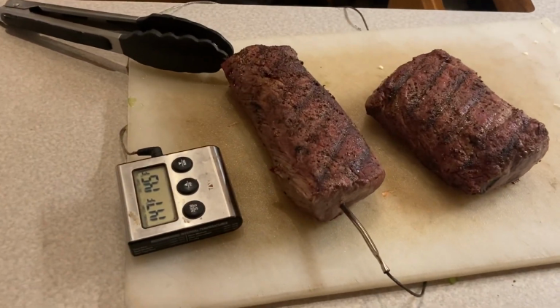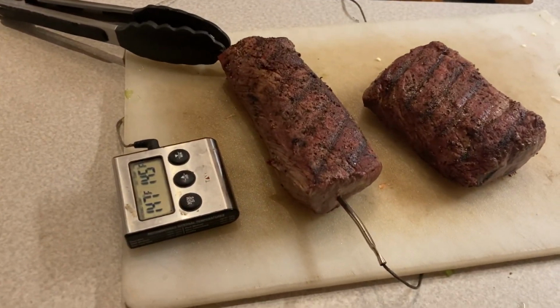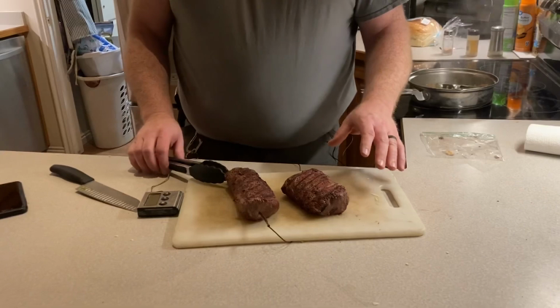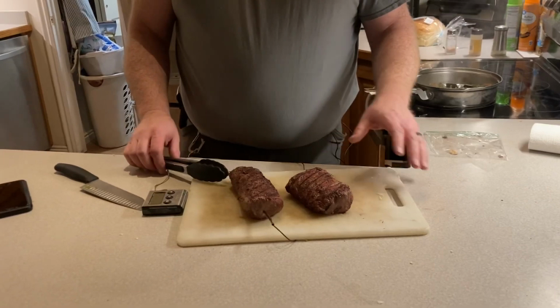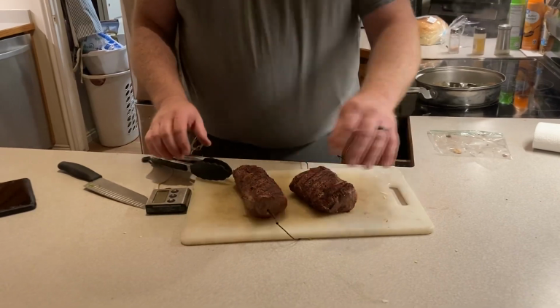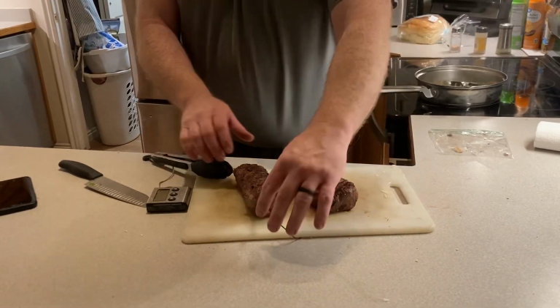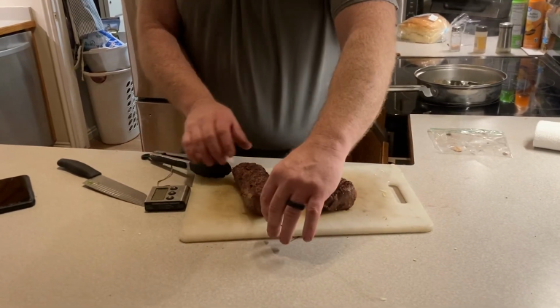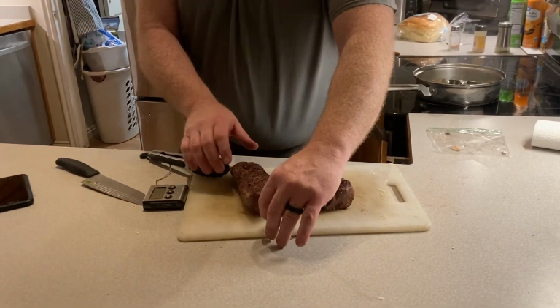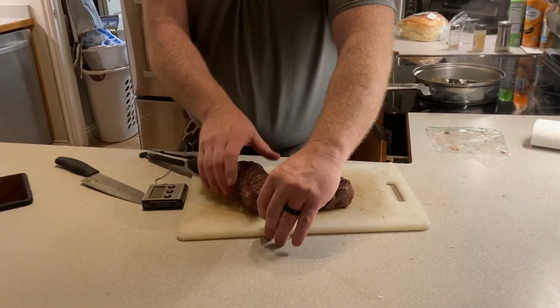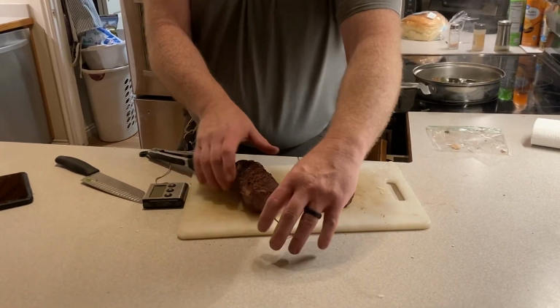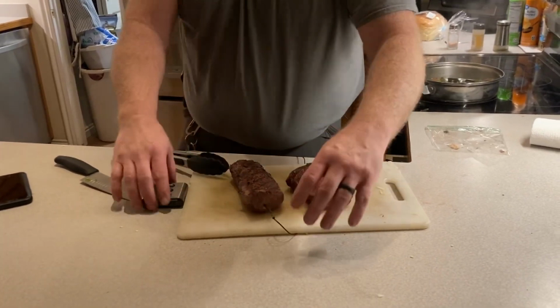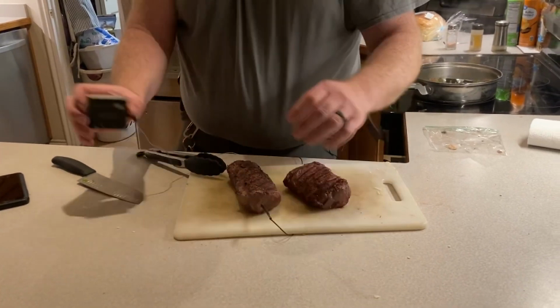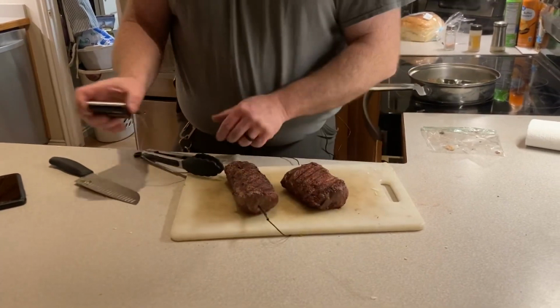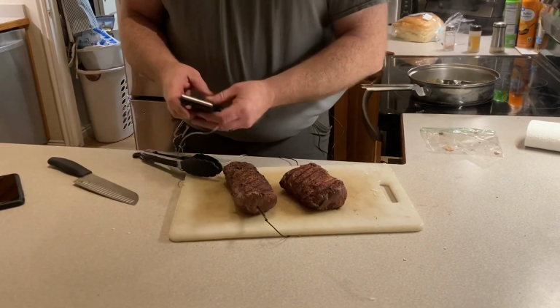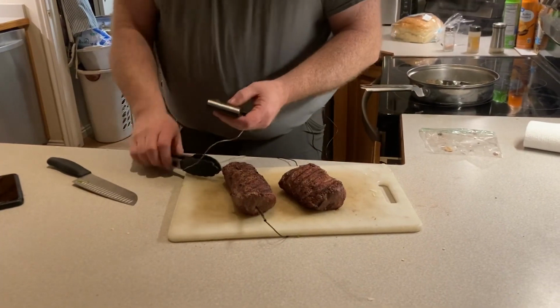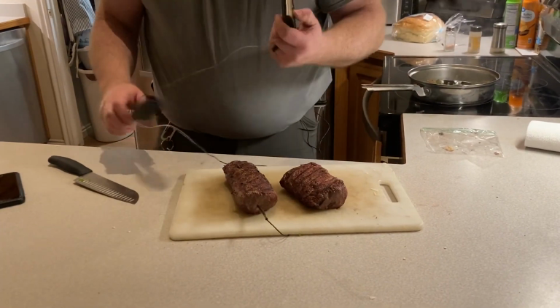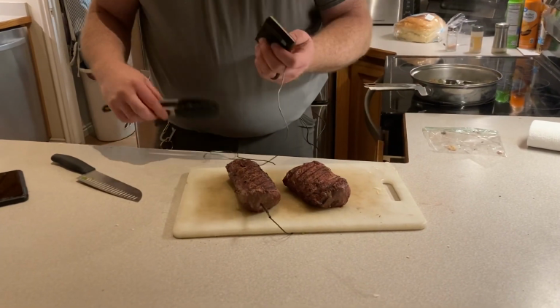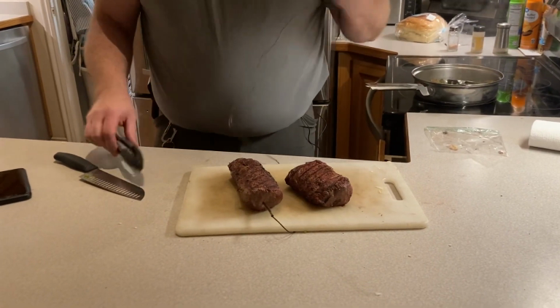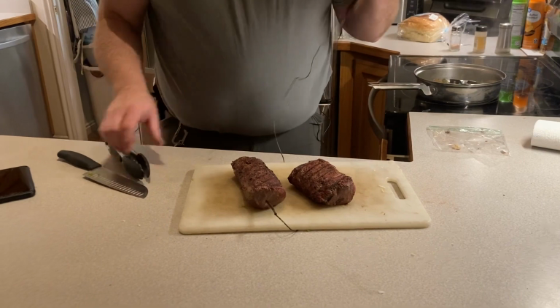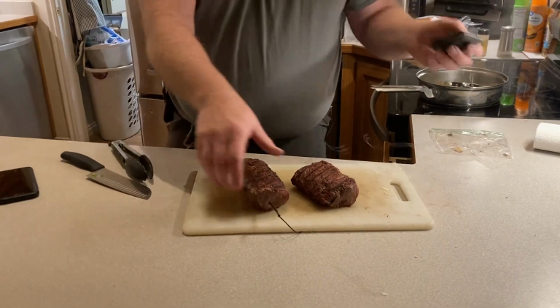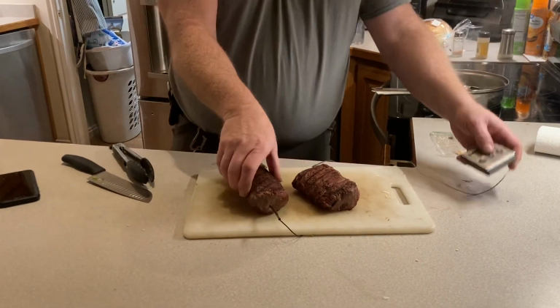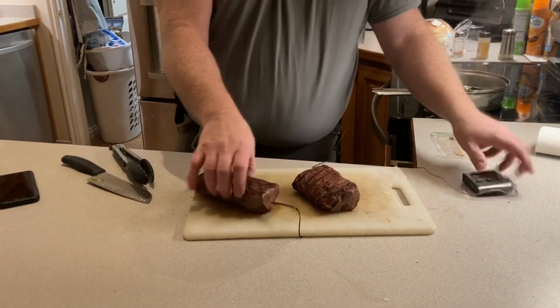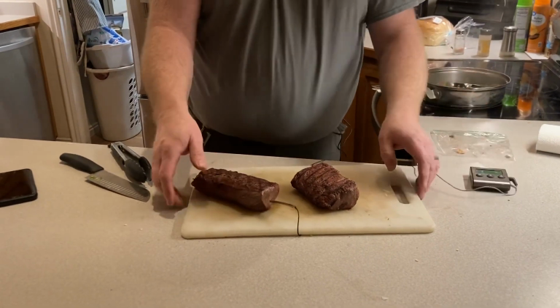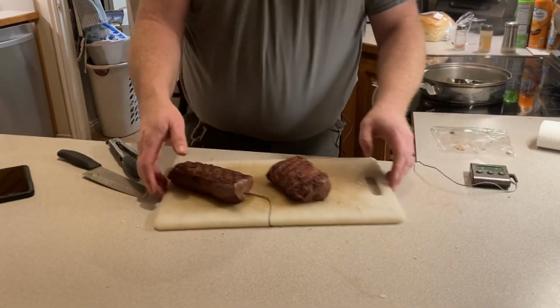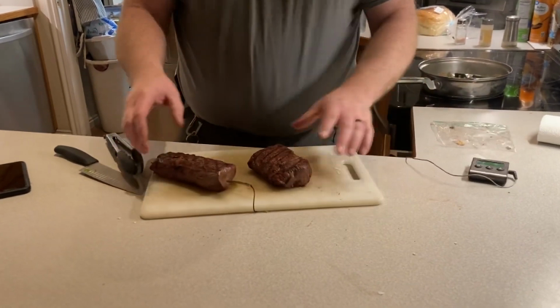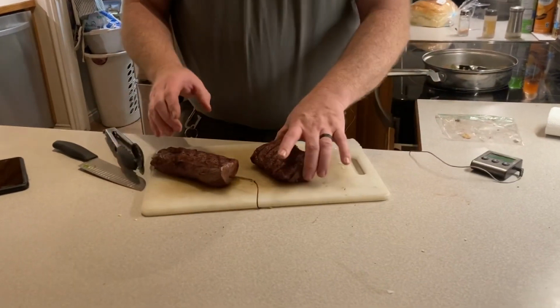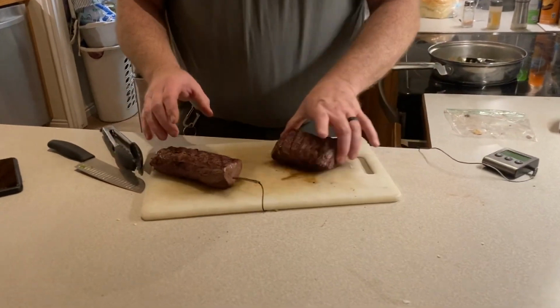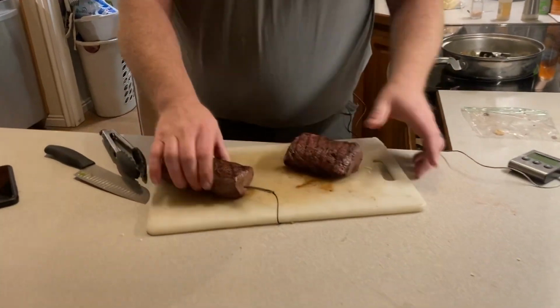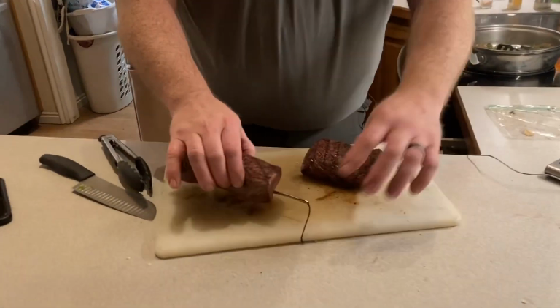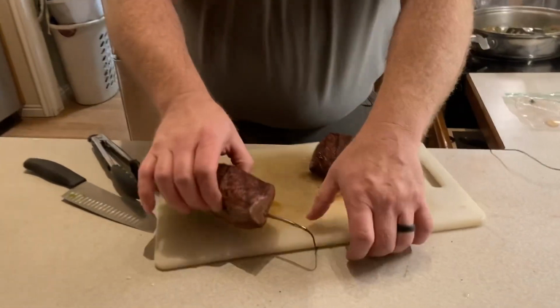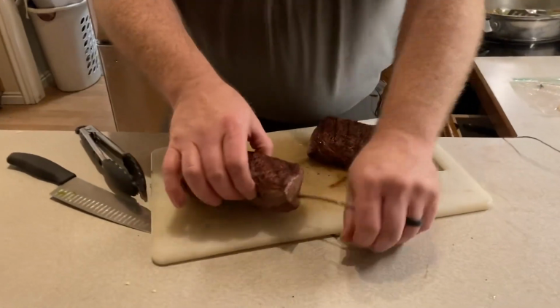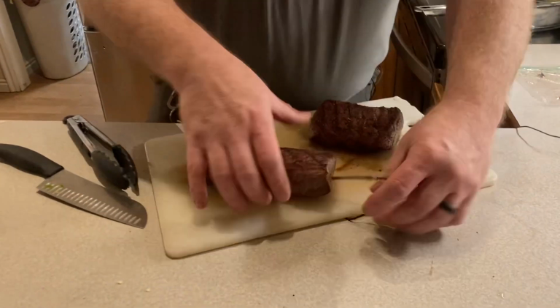We just pulled this off the grill — it was done a little bit quicker than we wanted. I use a thermometer and I stick it in. Let me show you a little bit about how we do it.